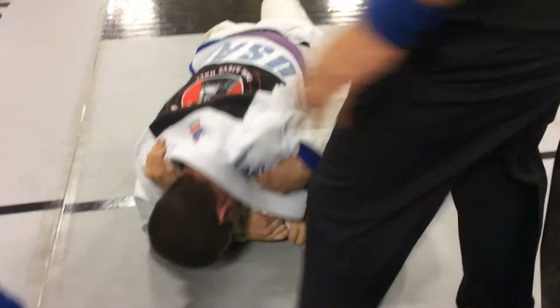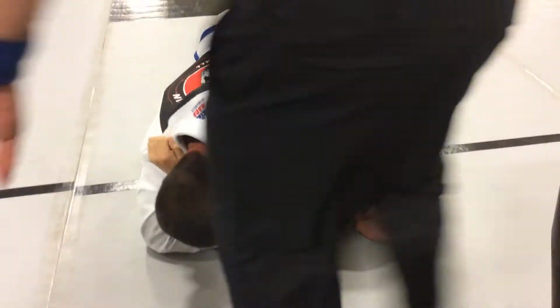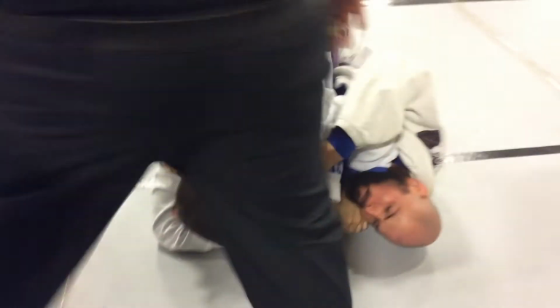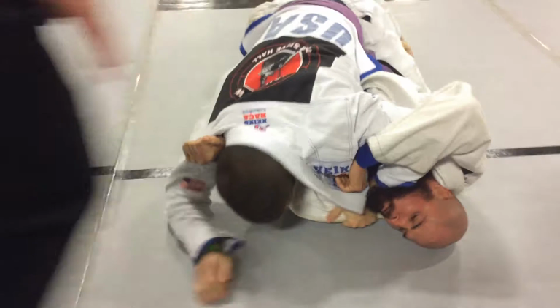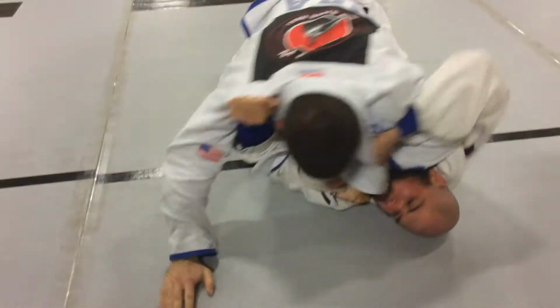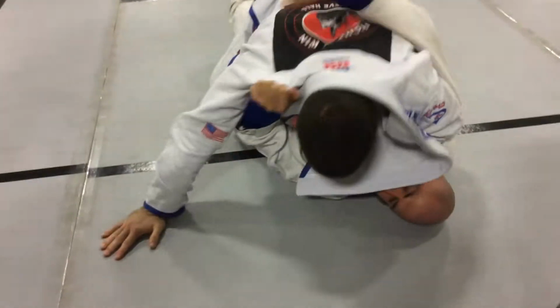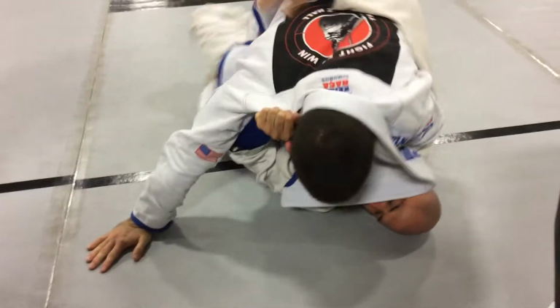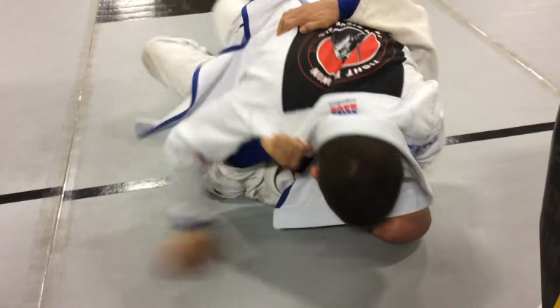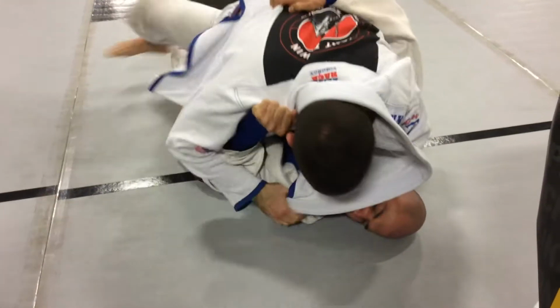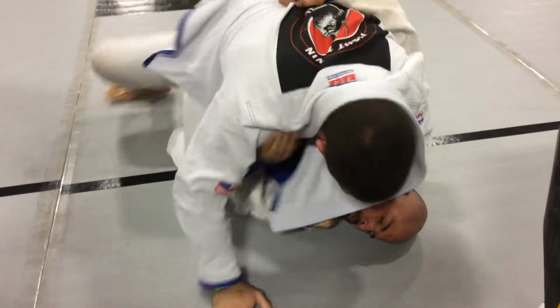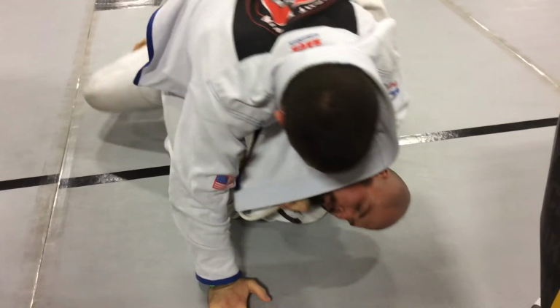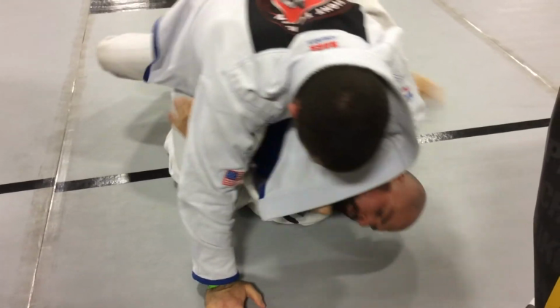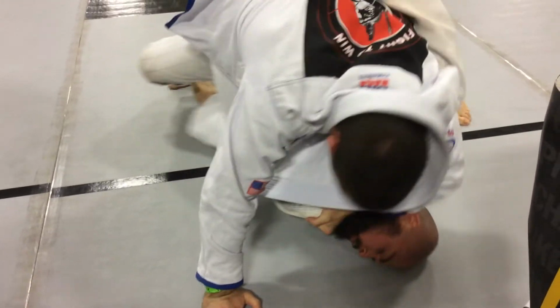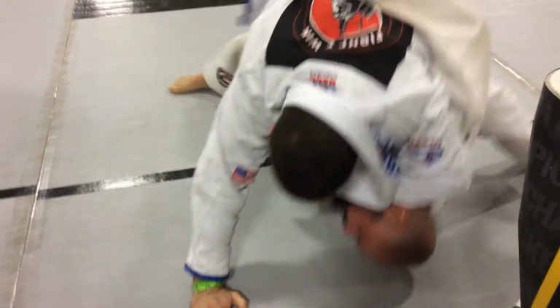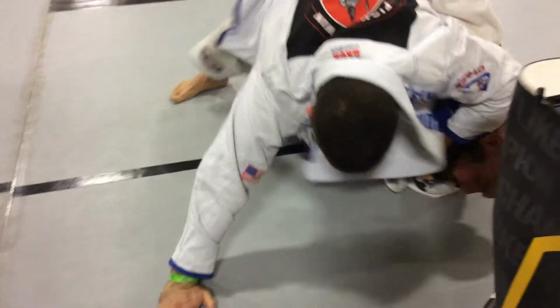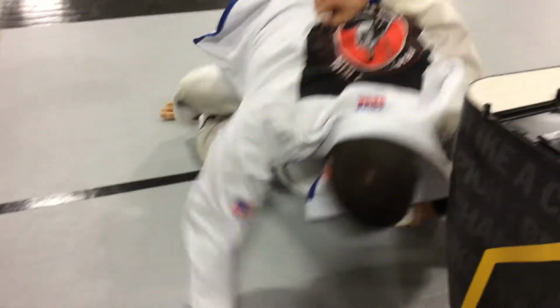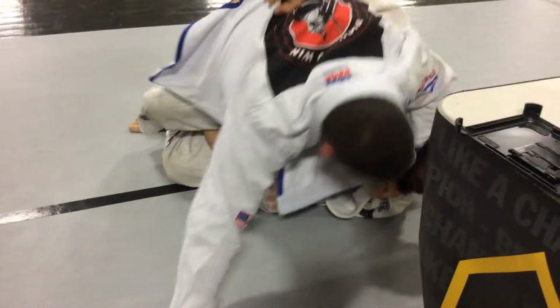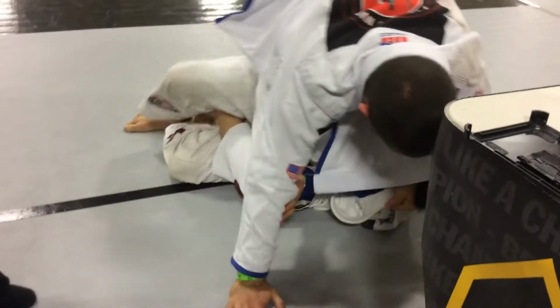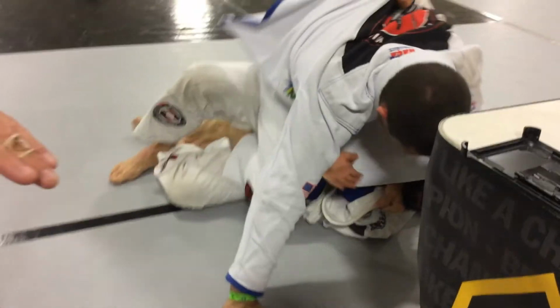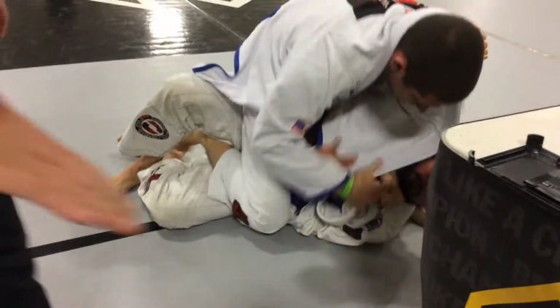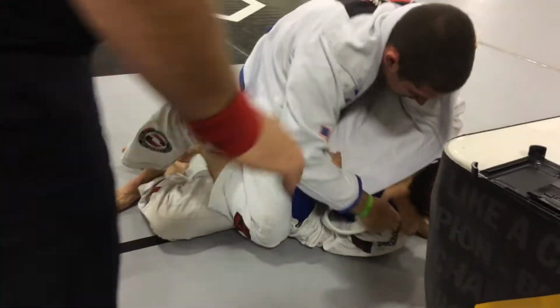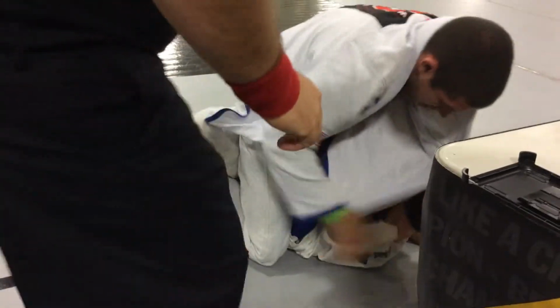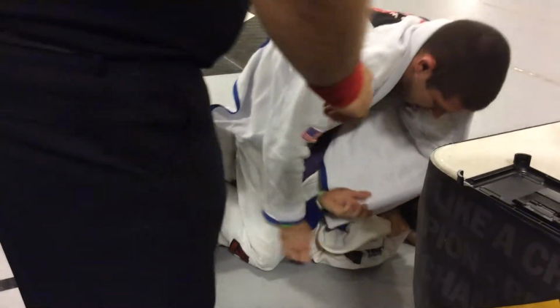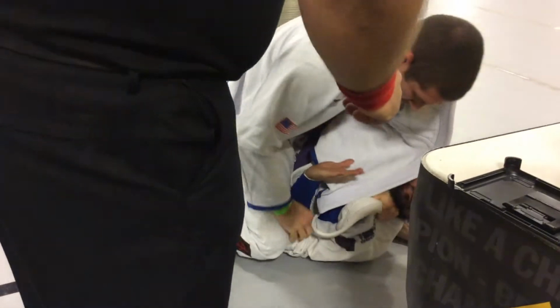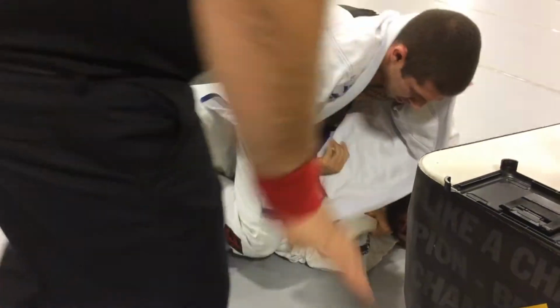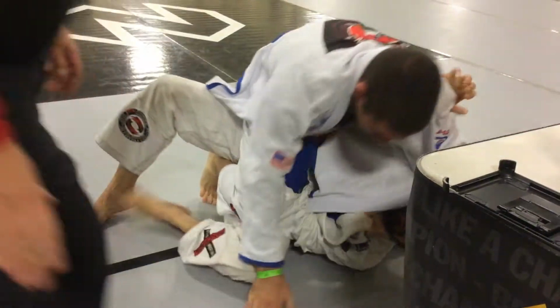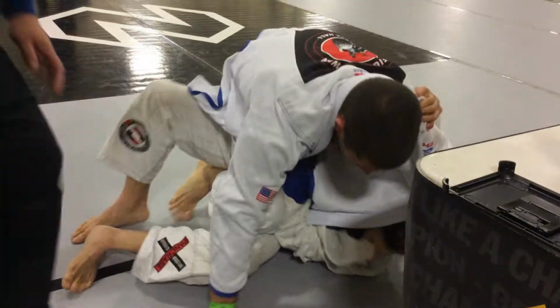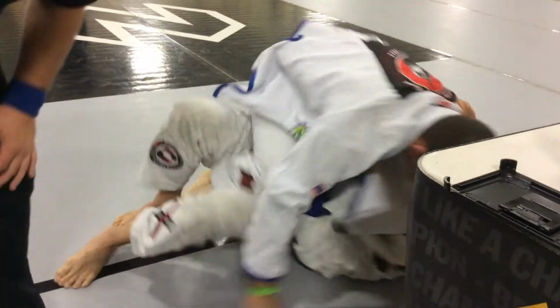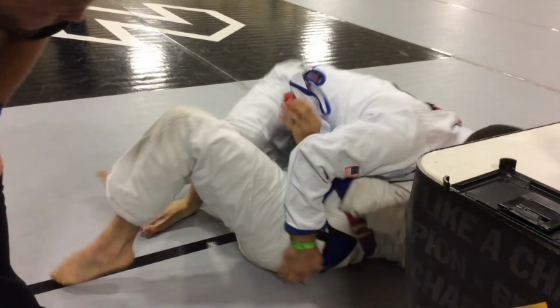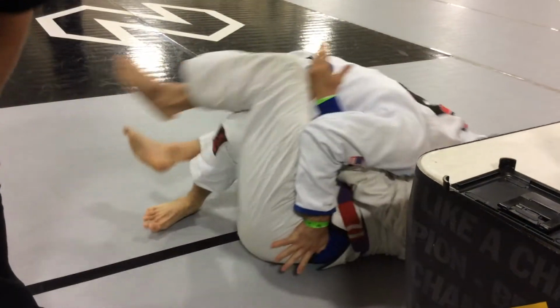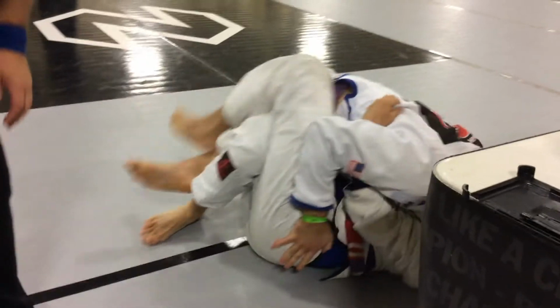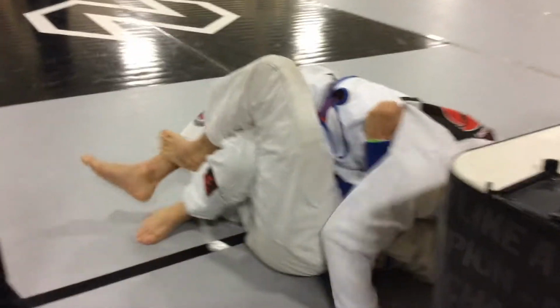You got it, Nick. Just settle. Arm body's dead, Nick. Nice, Nick. Okay.